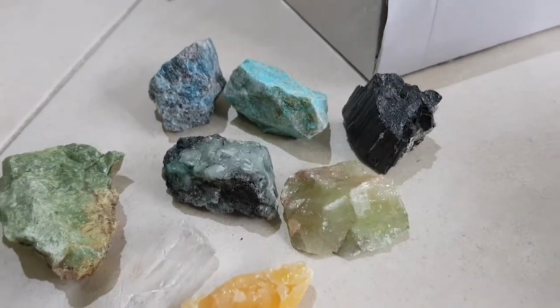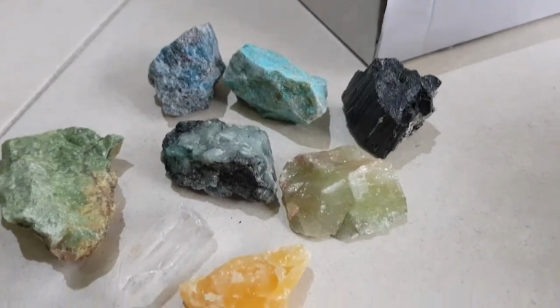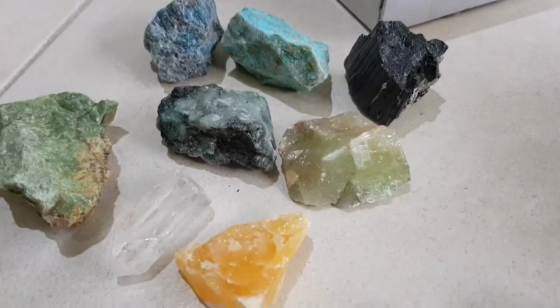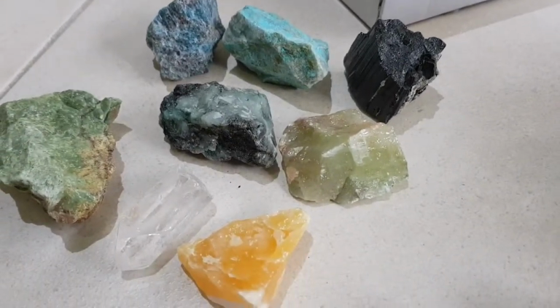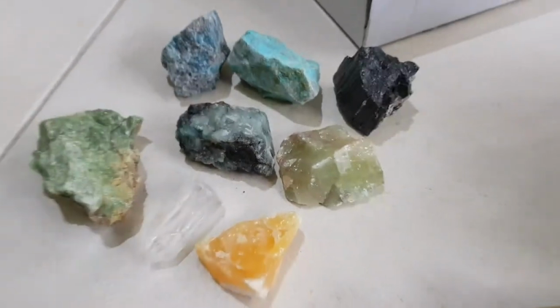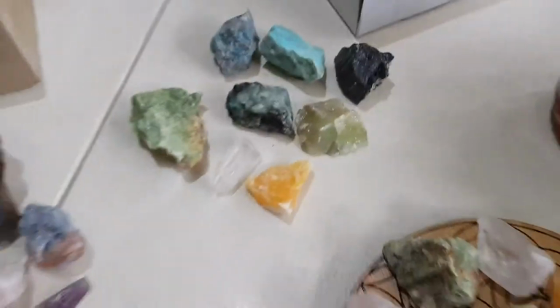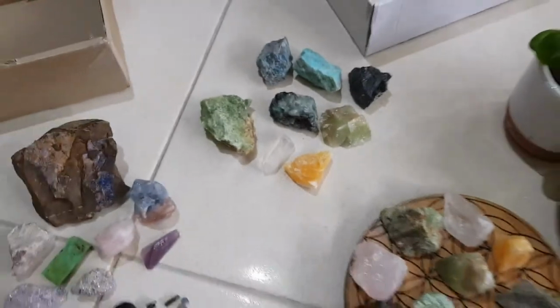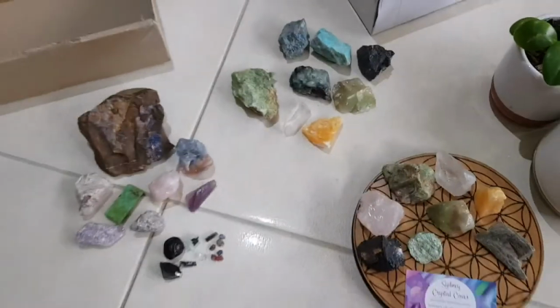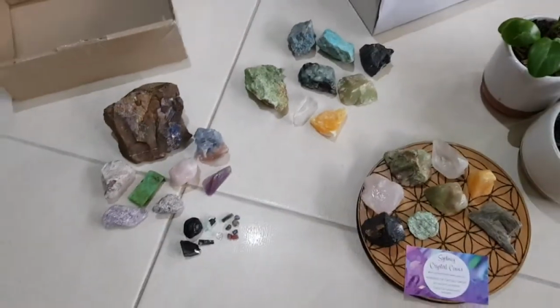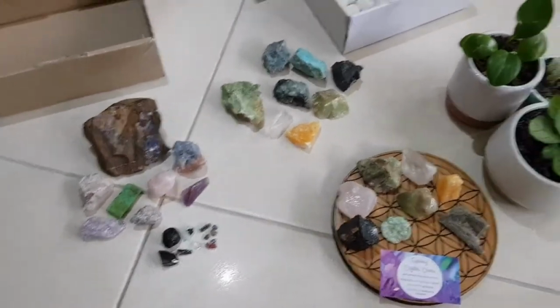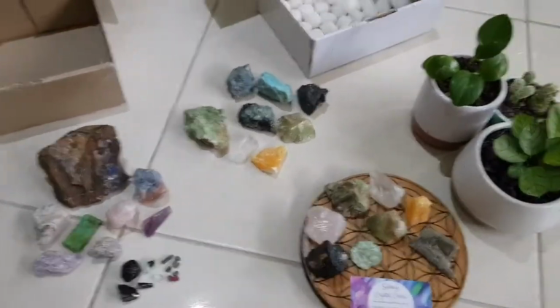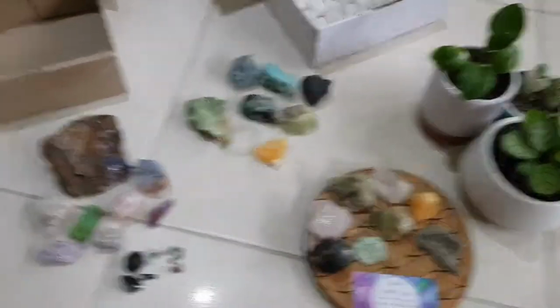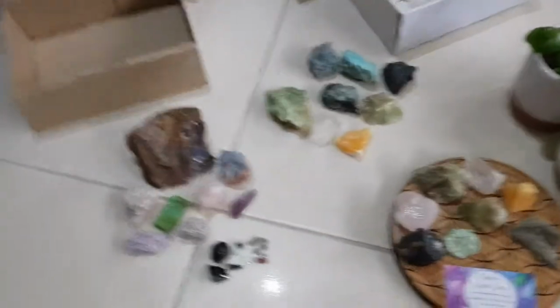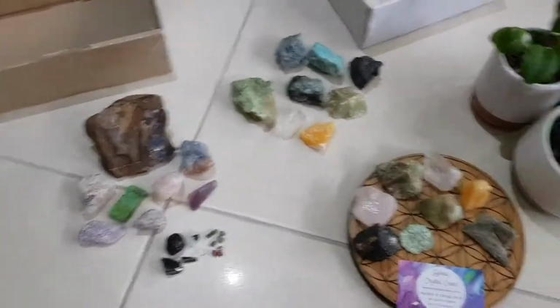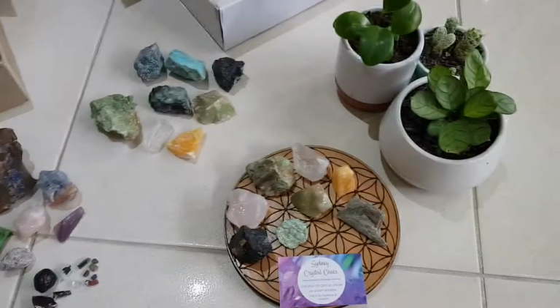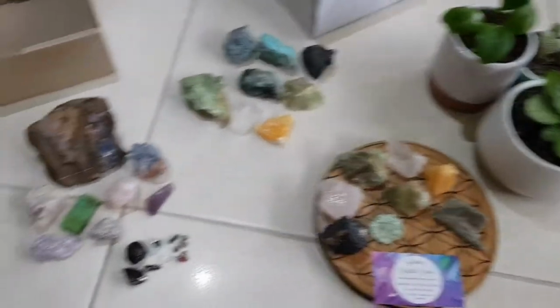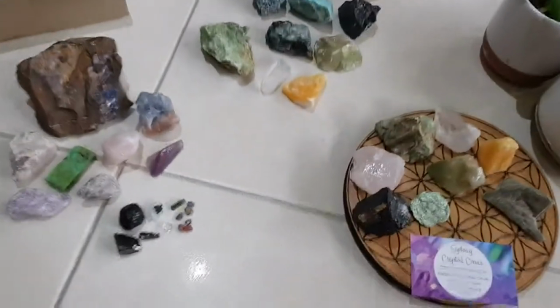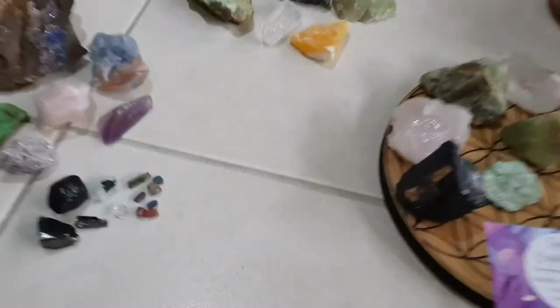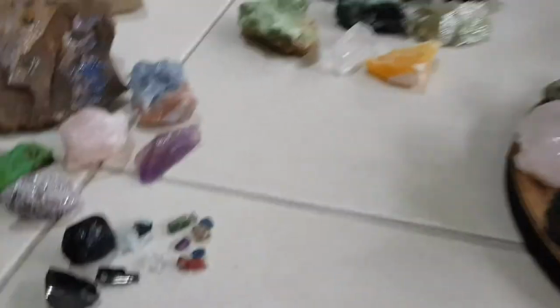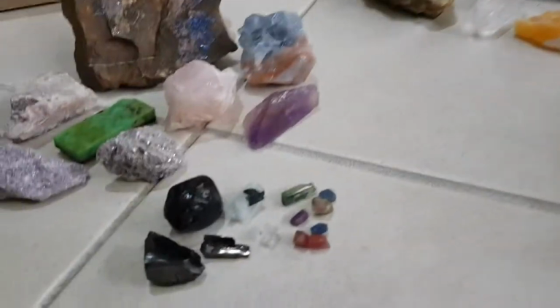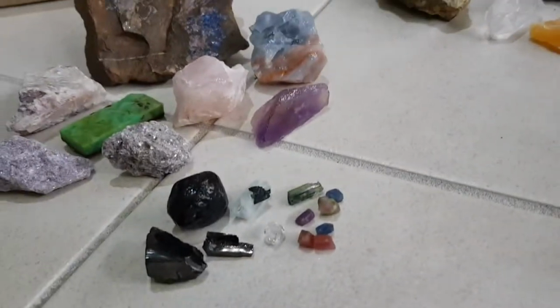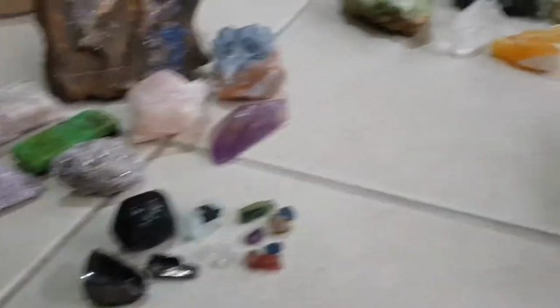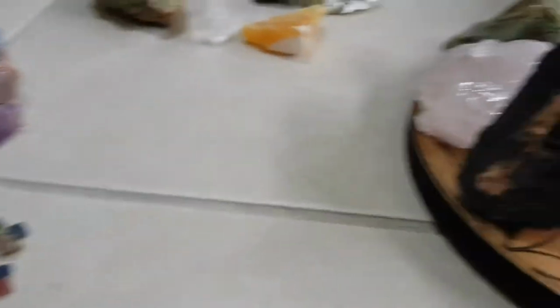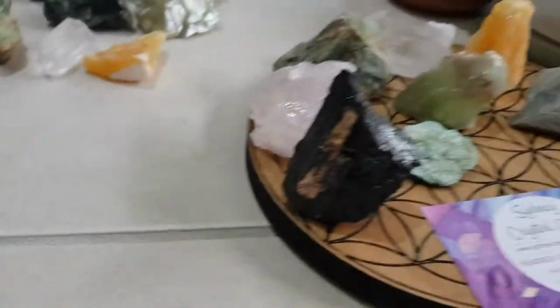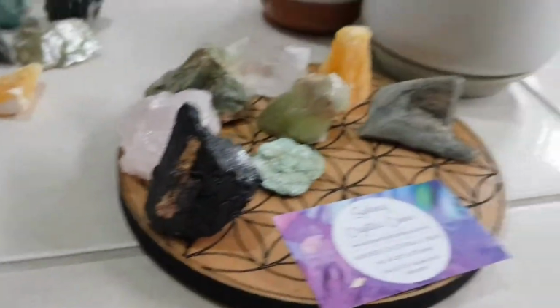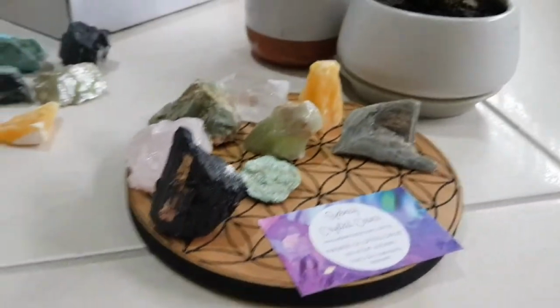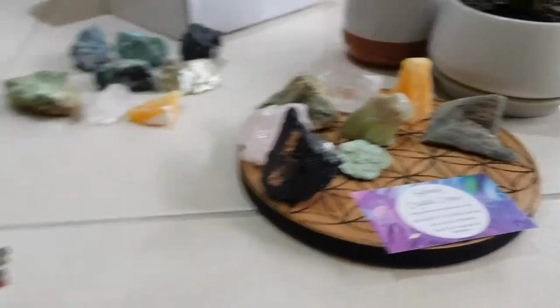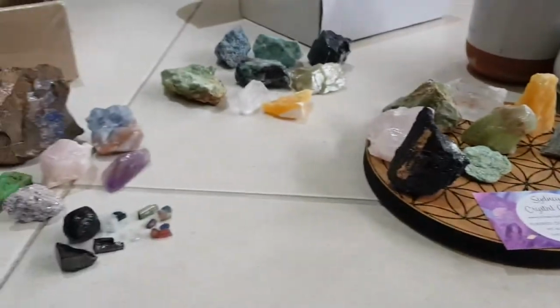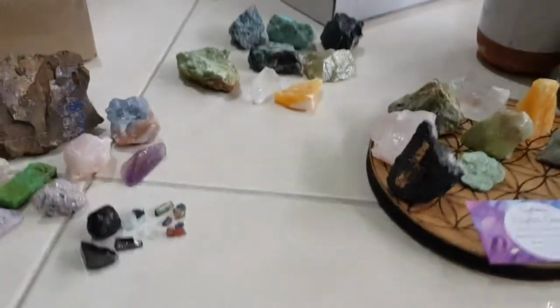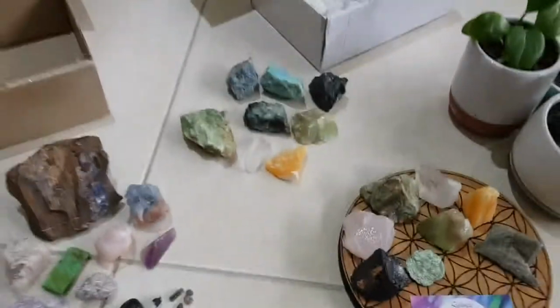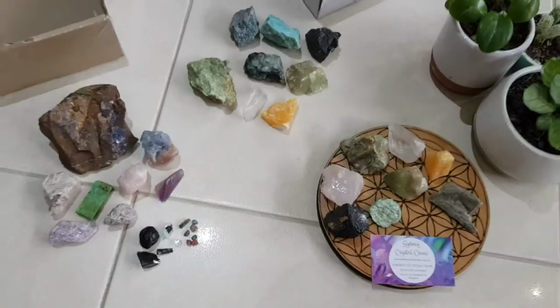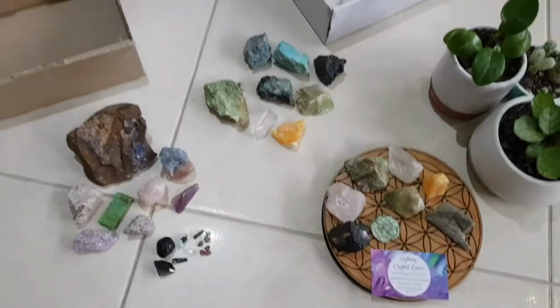They're so awesome. I'm so happy! So I have crystals to put around my room. These are my new crystal babies.